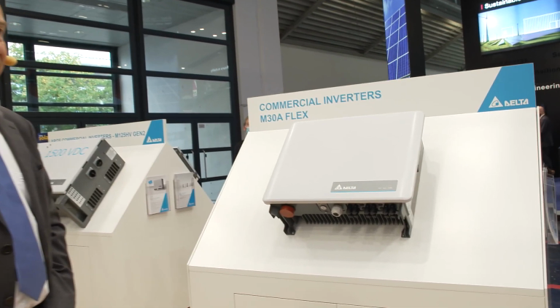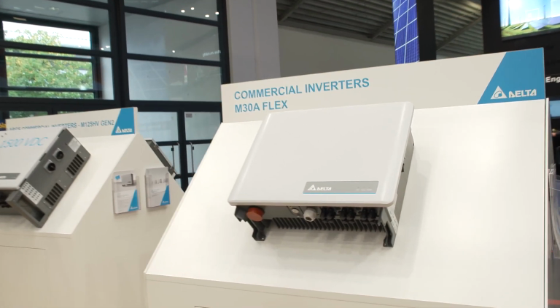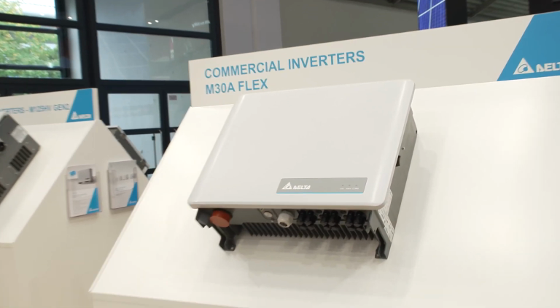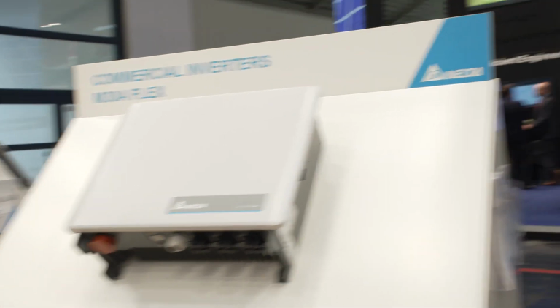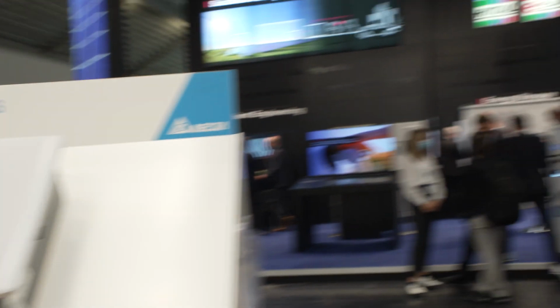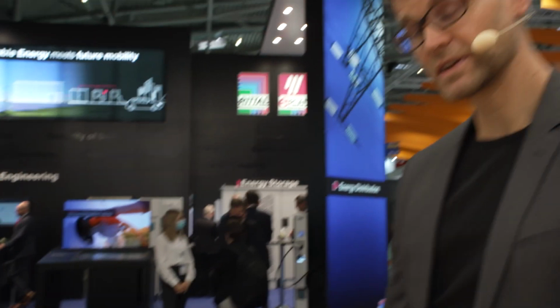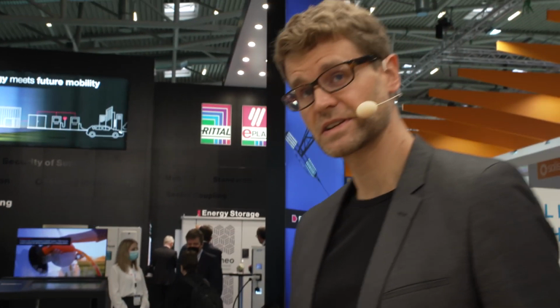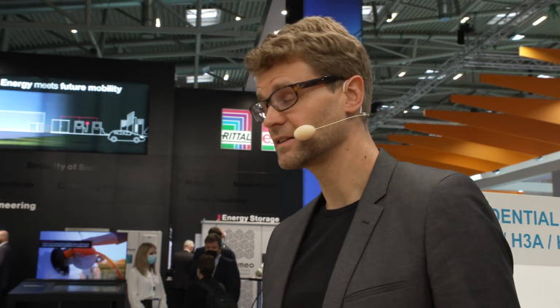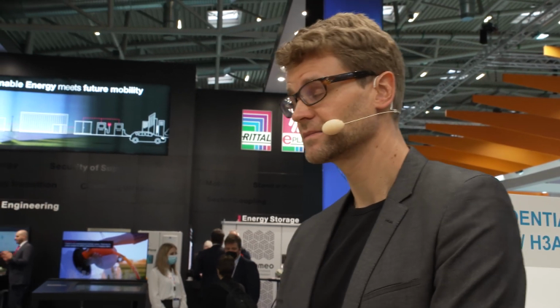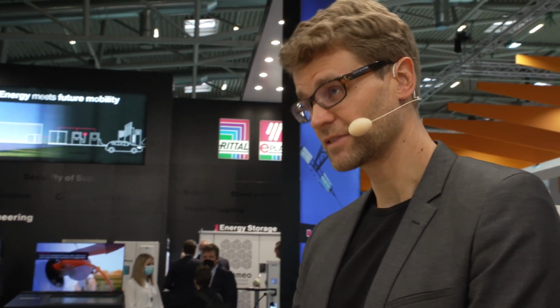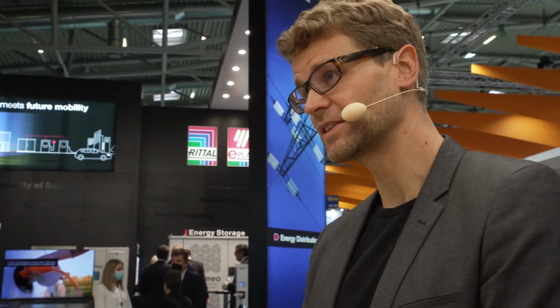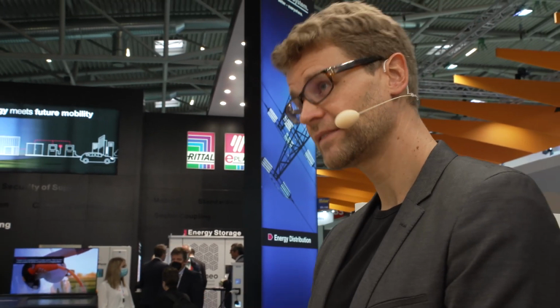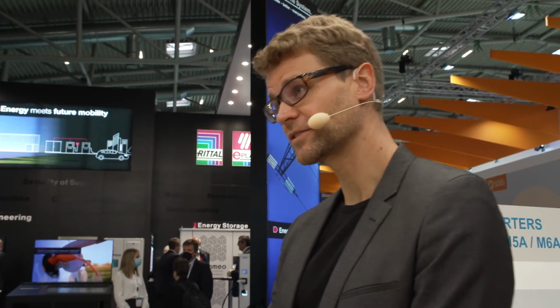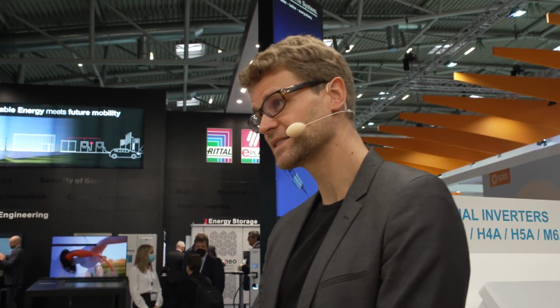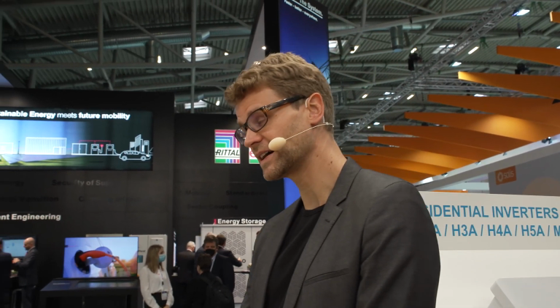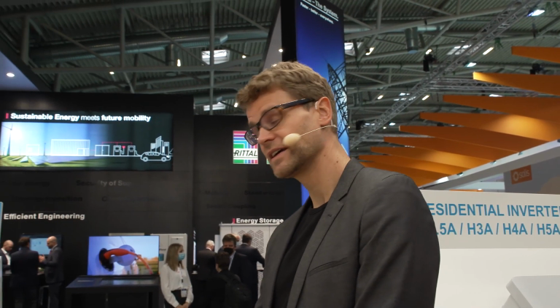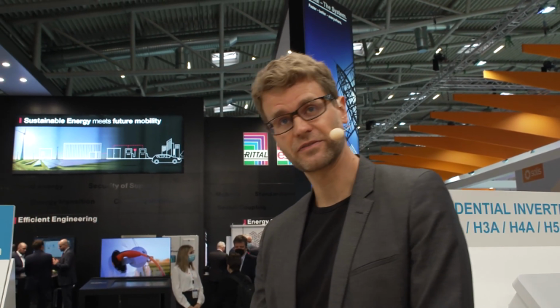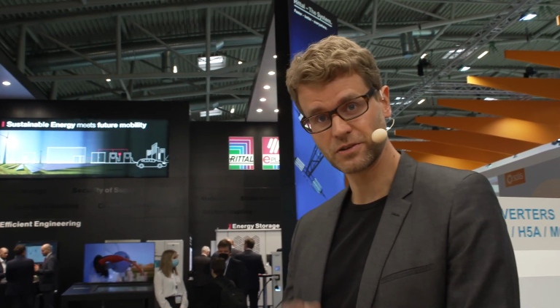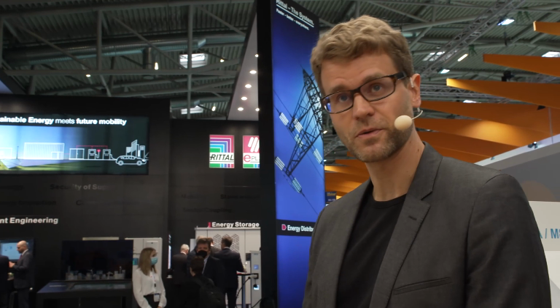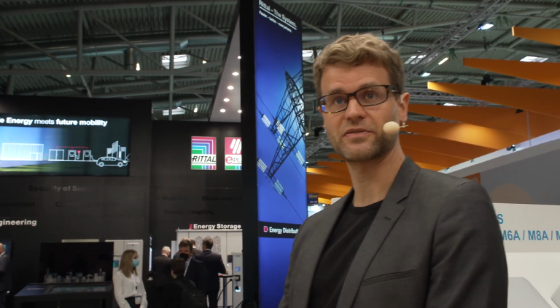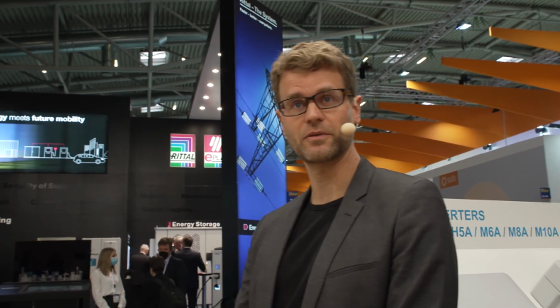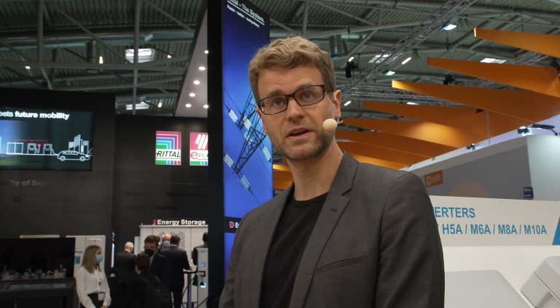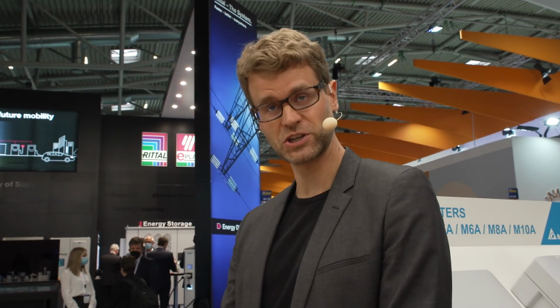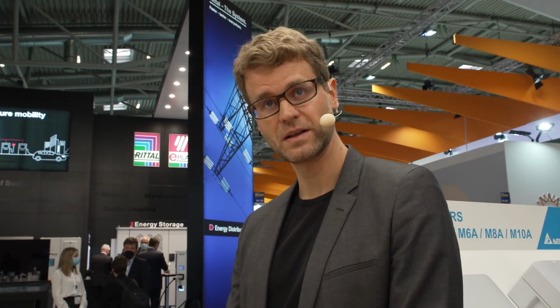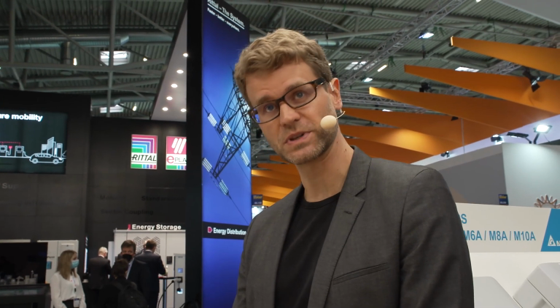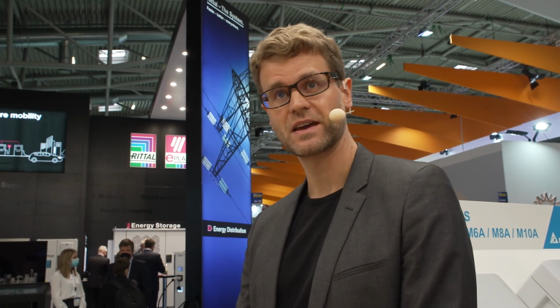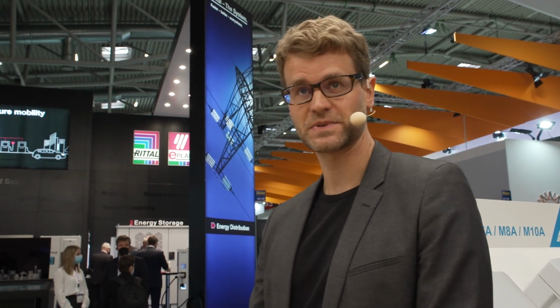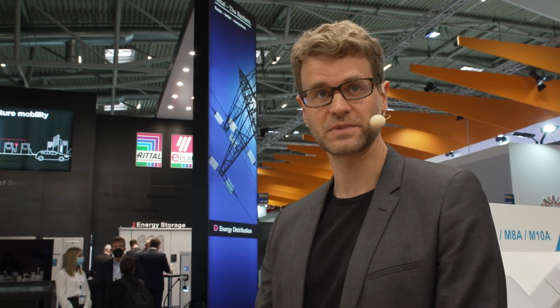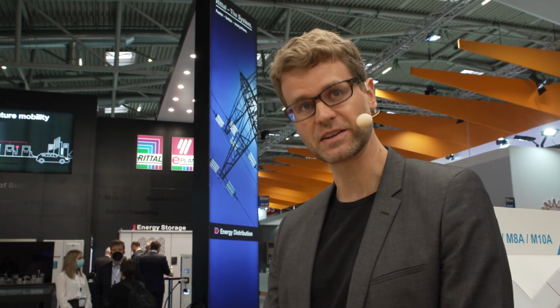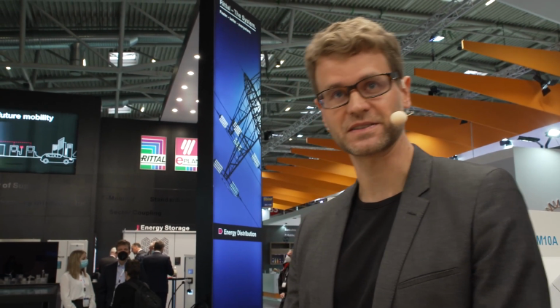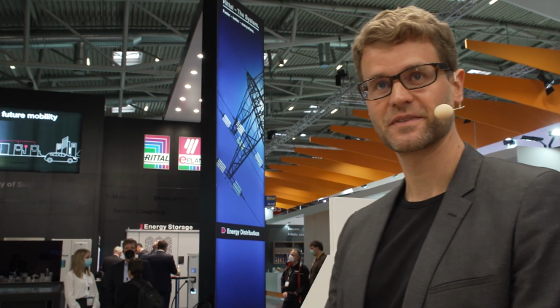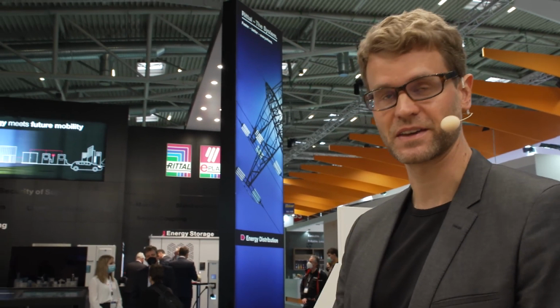Thank you very much, Mr. Heuschen — this is really interesting. Have a good trade fair and good business. If you want more information, please visit the website from Delta Electronics. Thank you.